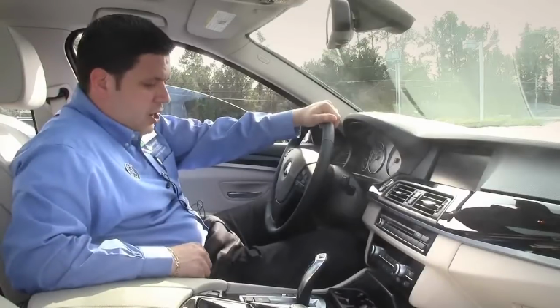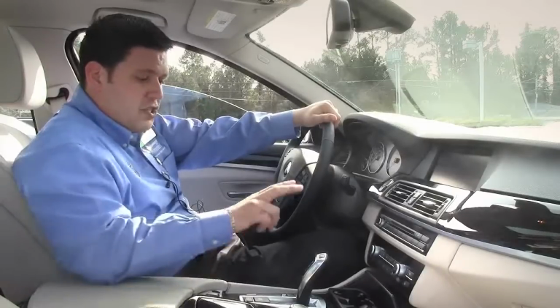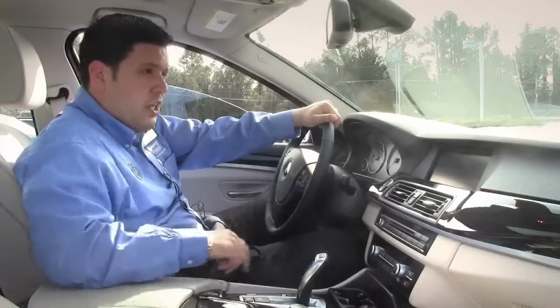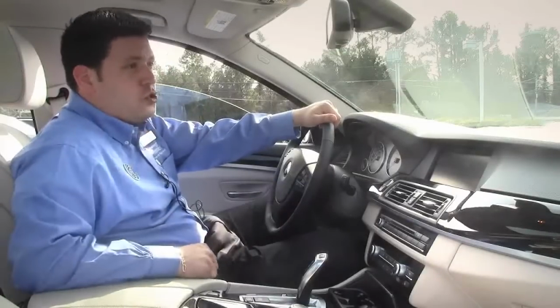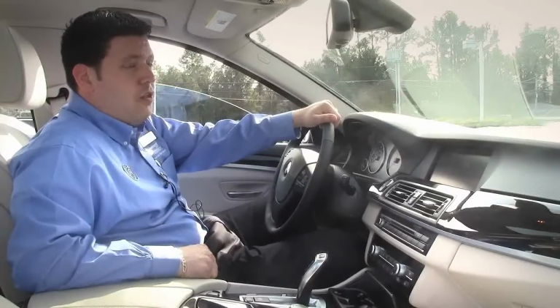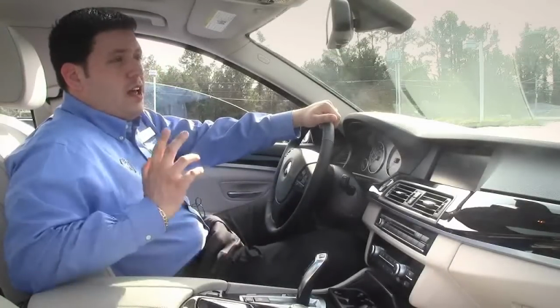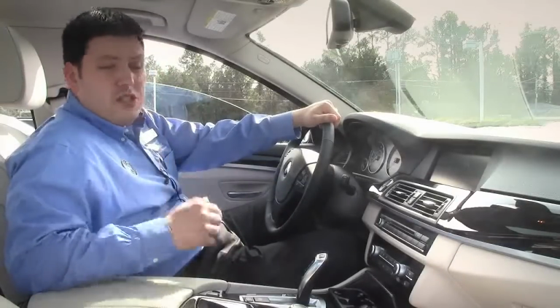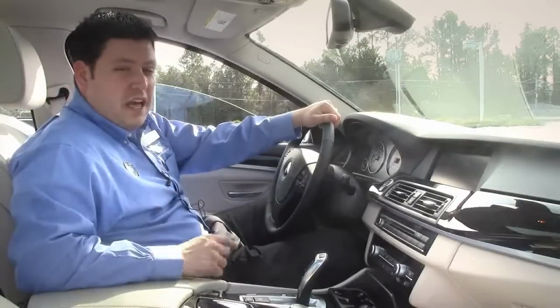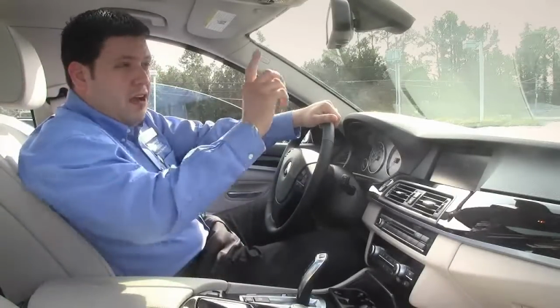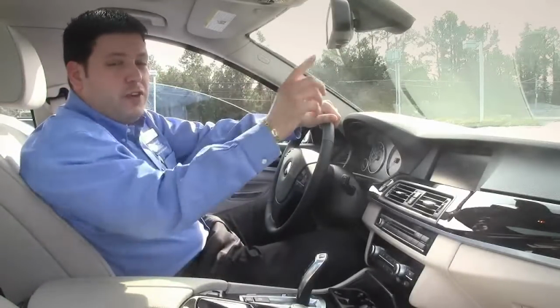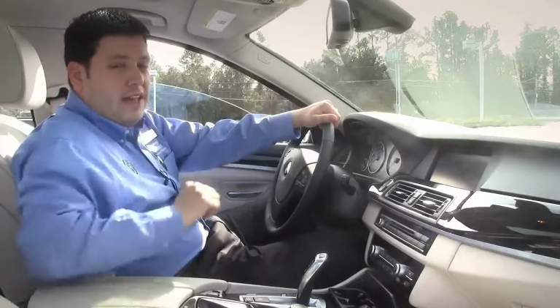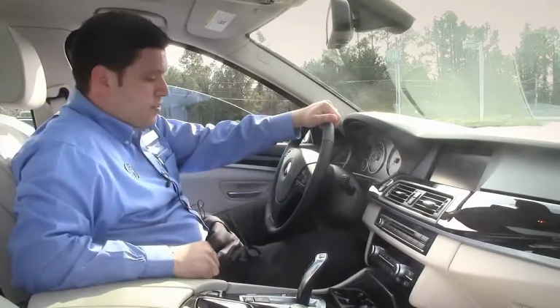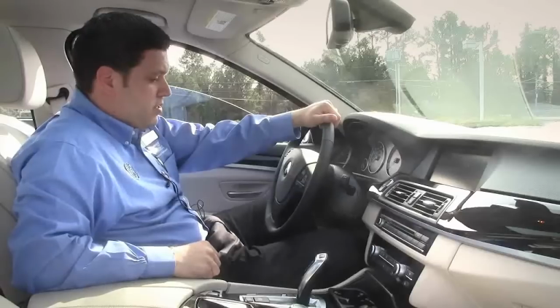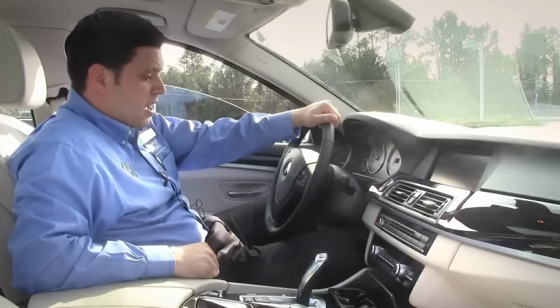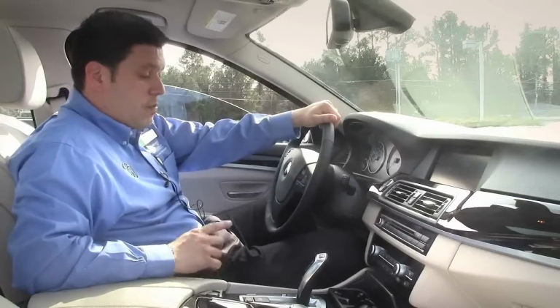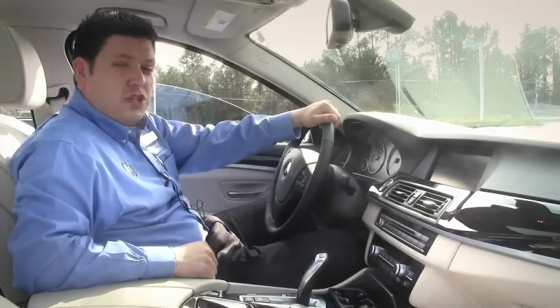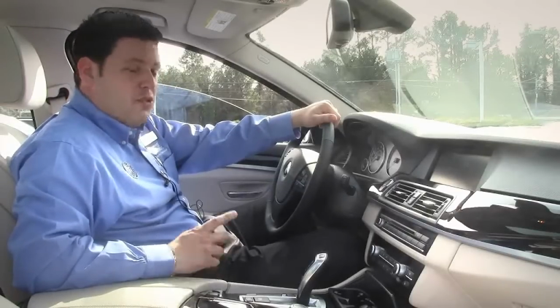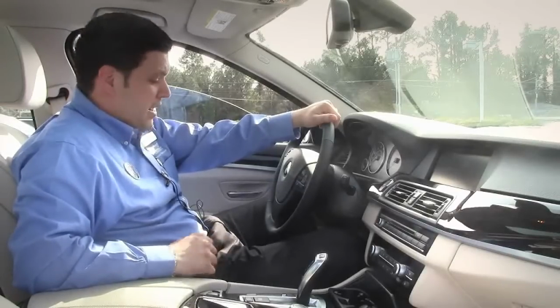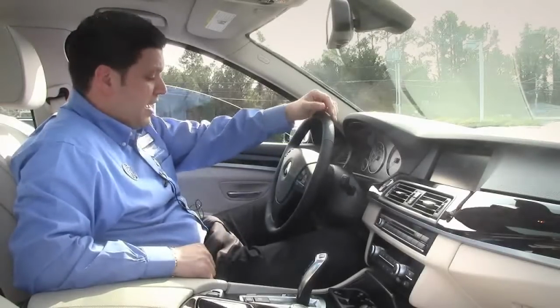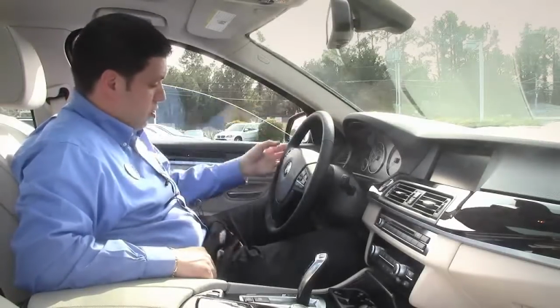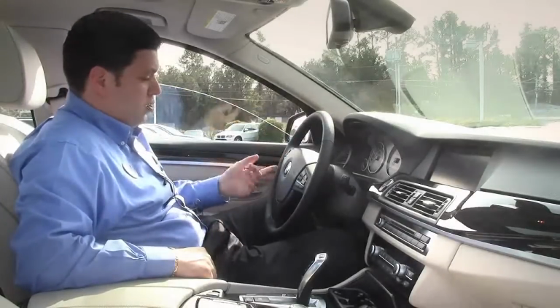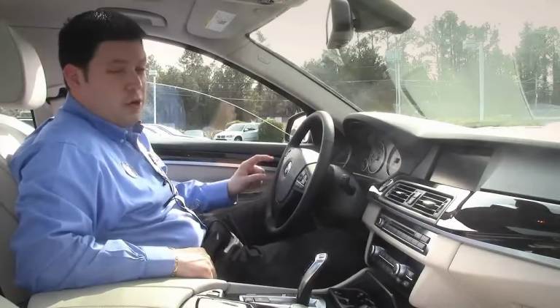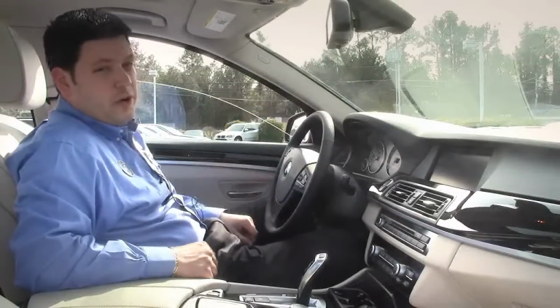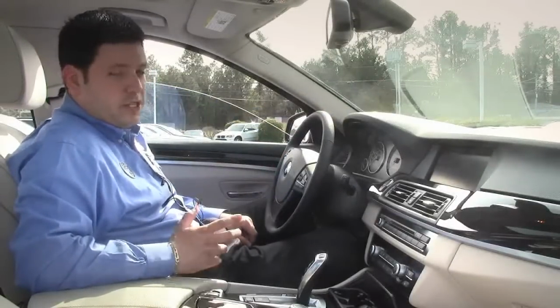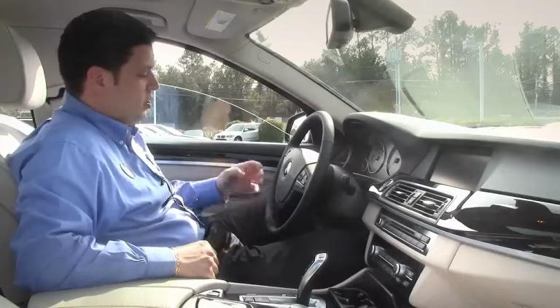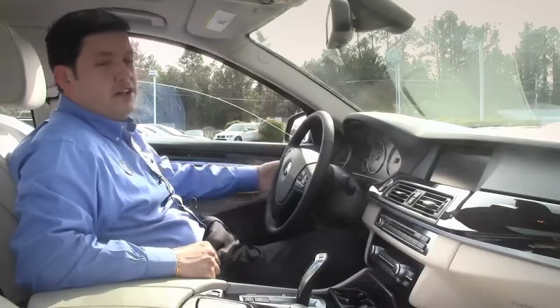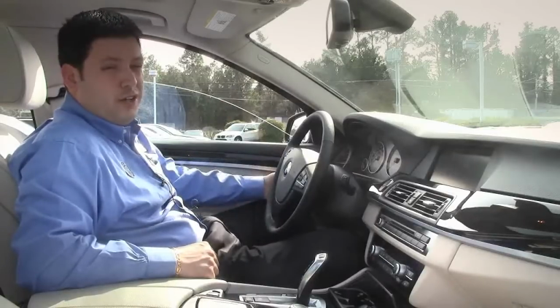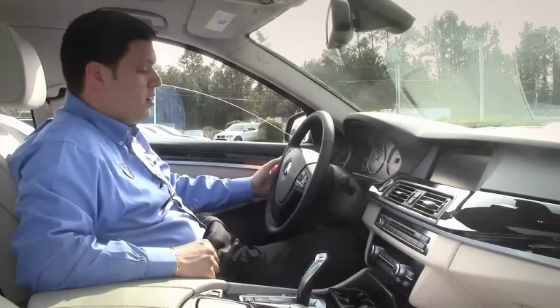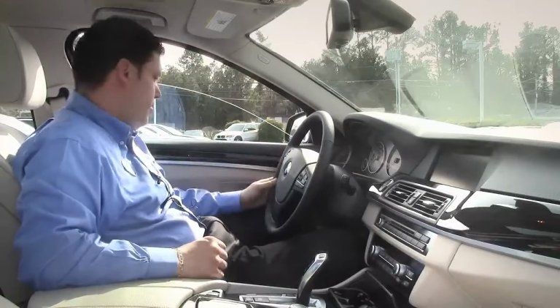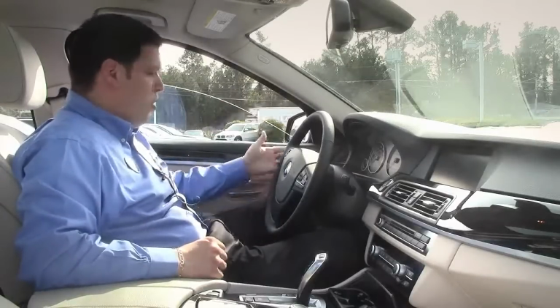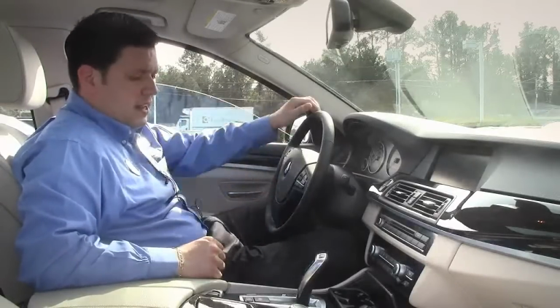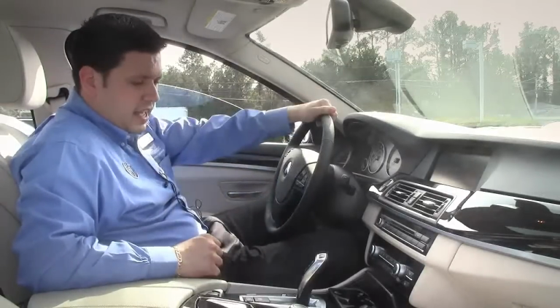The car has dual climate control, auto dimming rear view and side view mirrors, automatic windshield wipers, automatic headlights. Your cruise control is now on the steering wheel, which is nice — in the older models they were on a little stick over here. Automatic headlights.